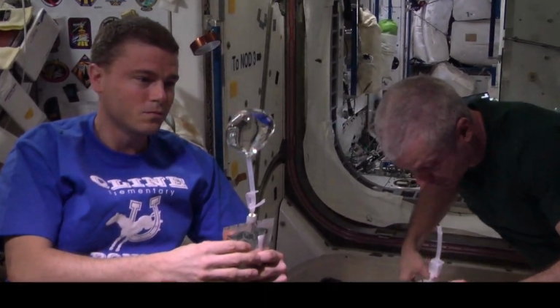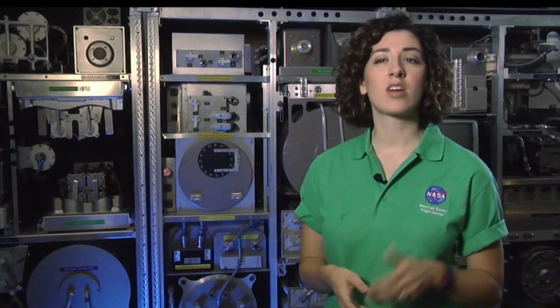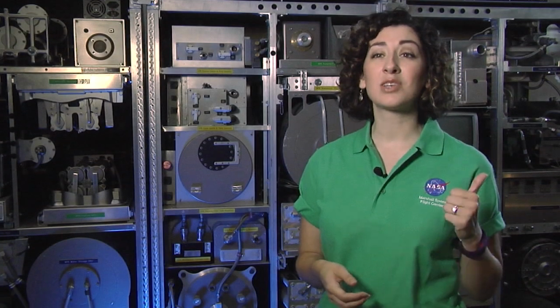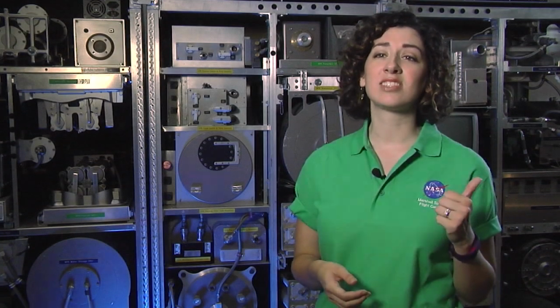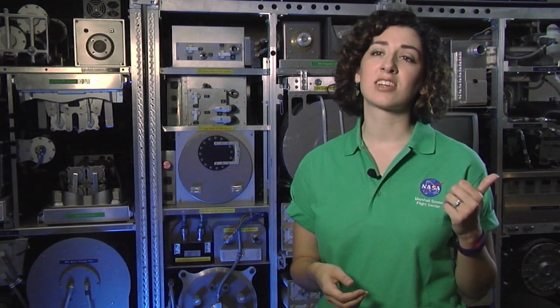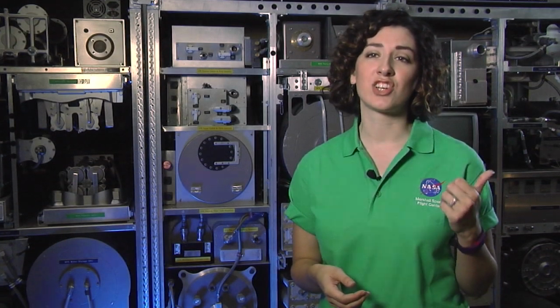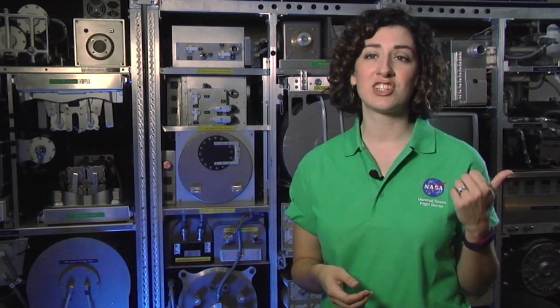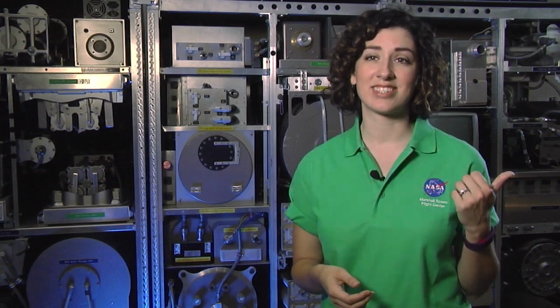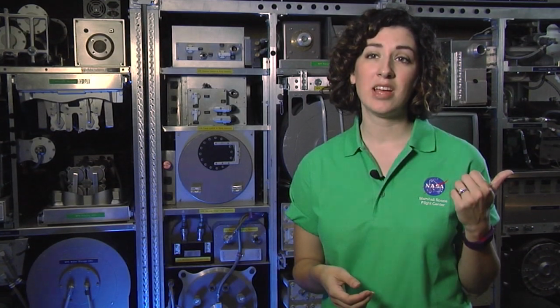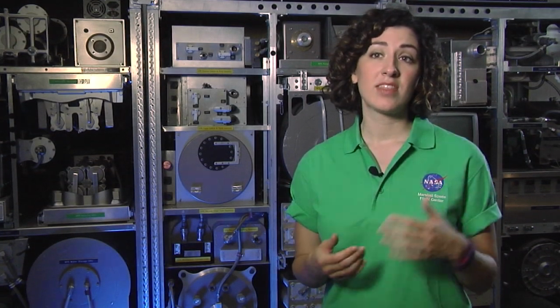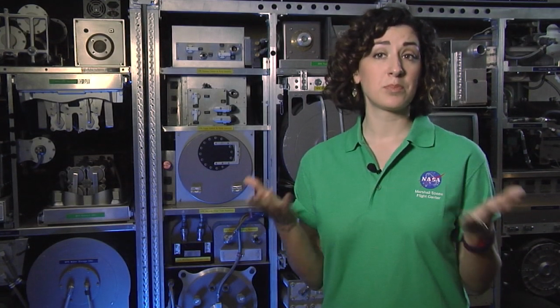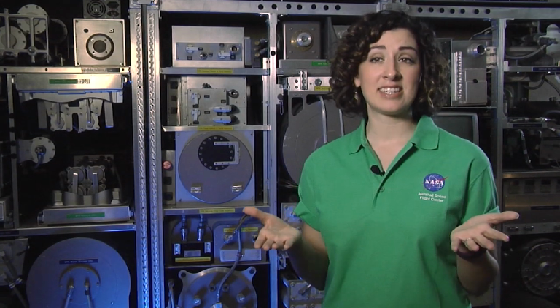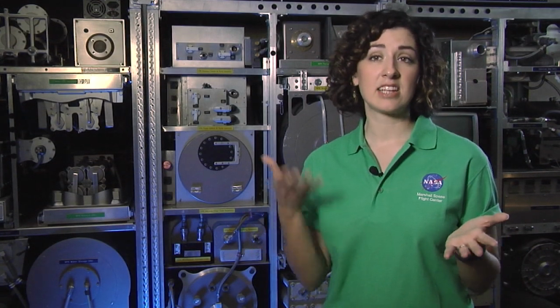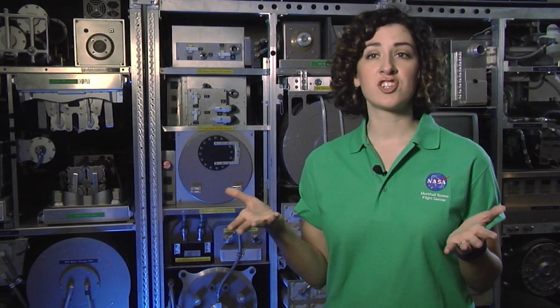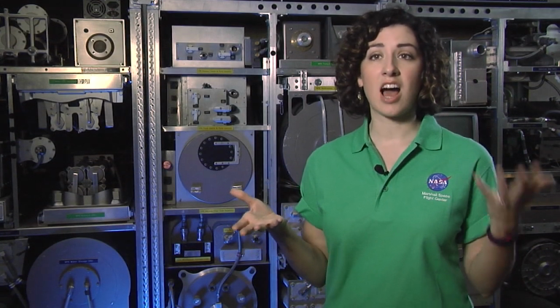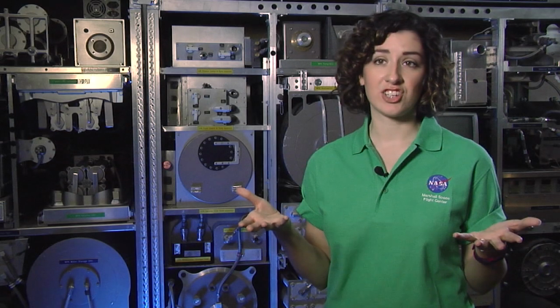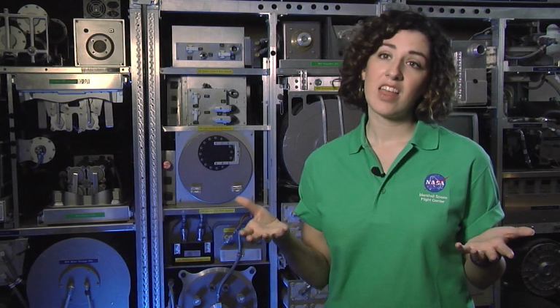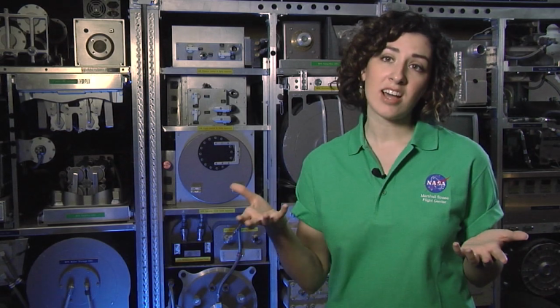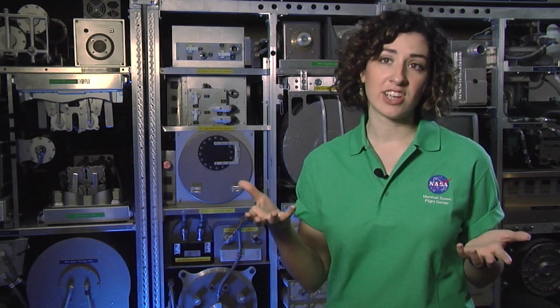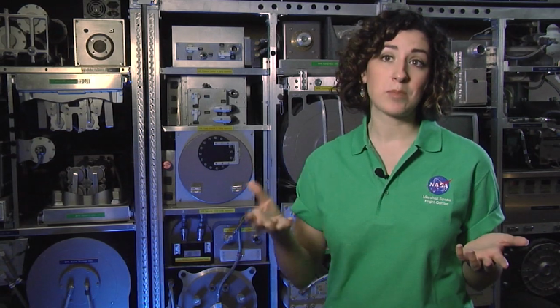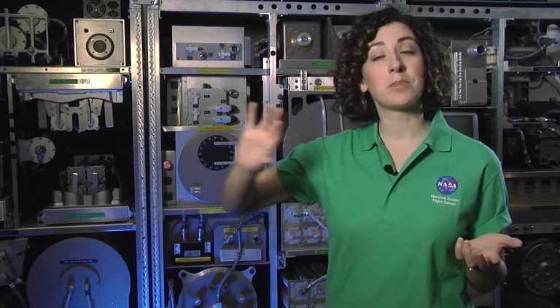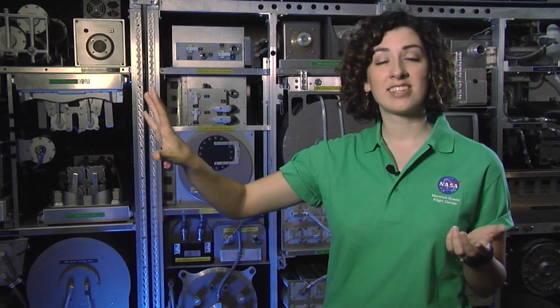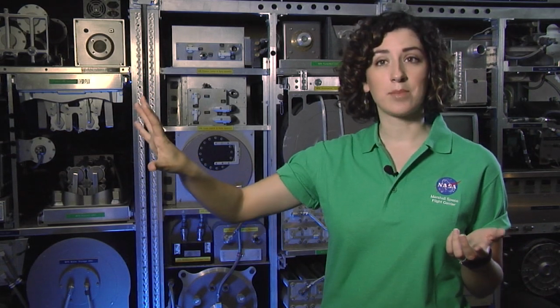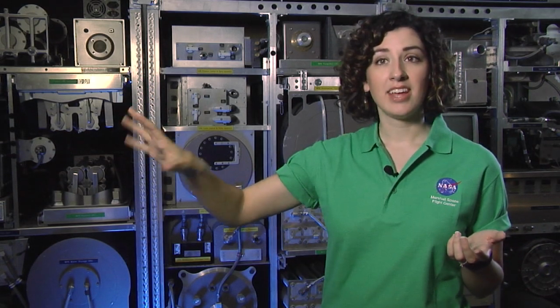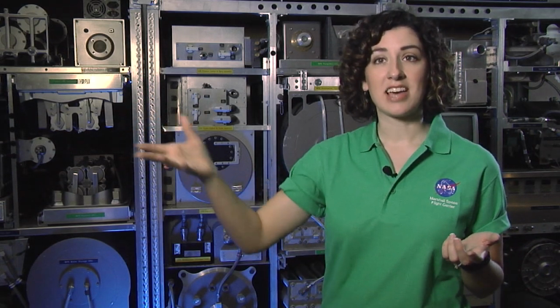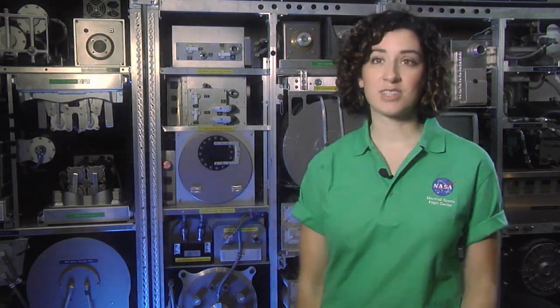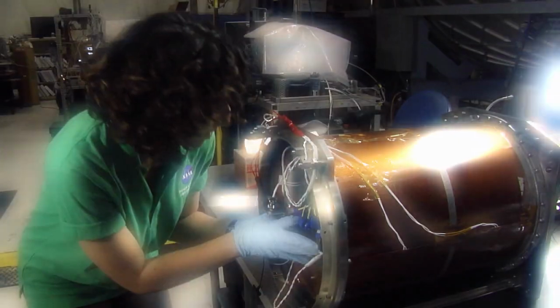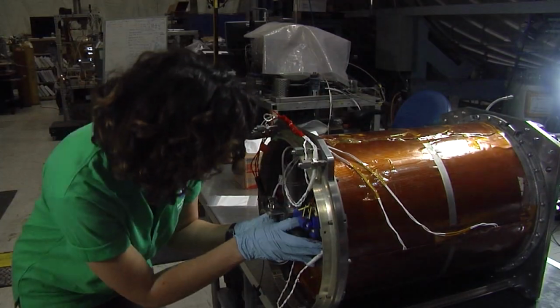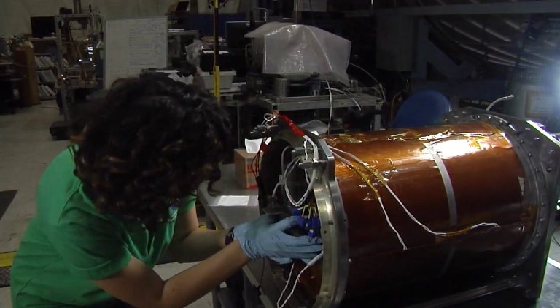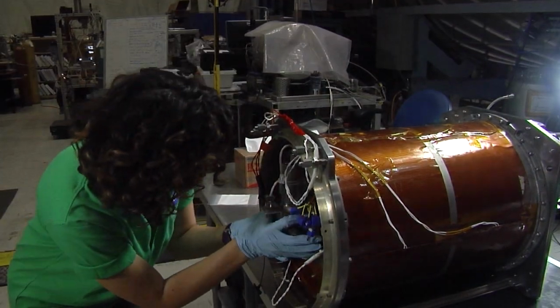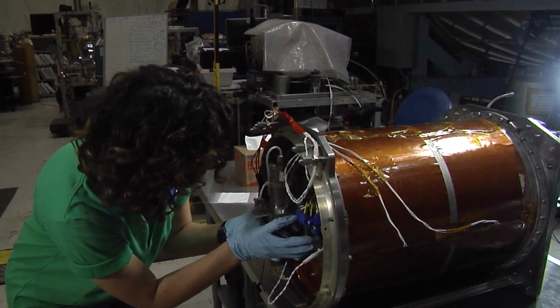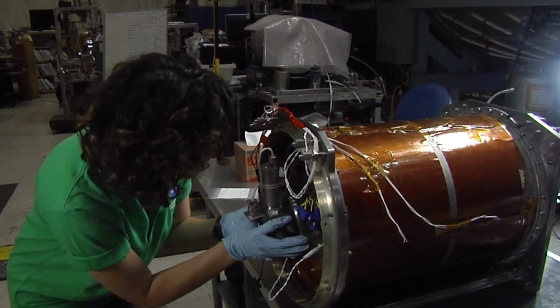Some of the water also goes into the oxygen generation system. That splits it into hydrogen and oxygen. That oxygen can then be put back into the cabin and the astronauts can breathe it.